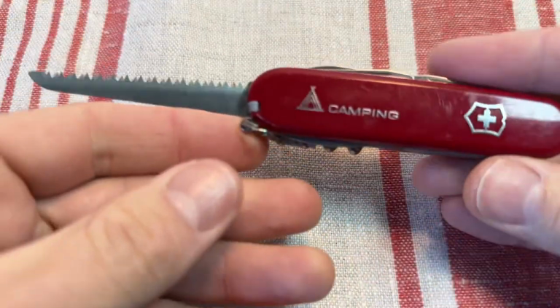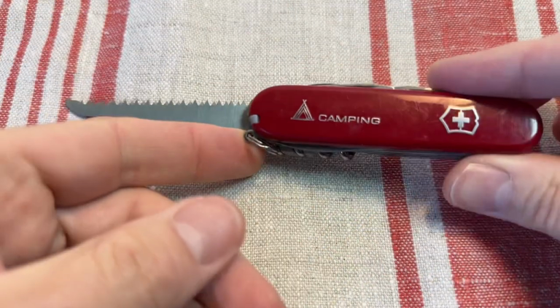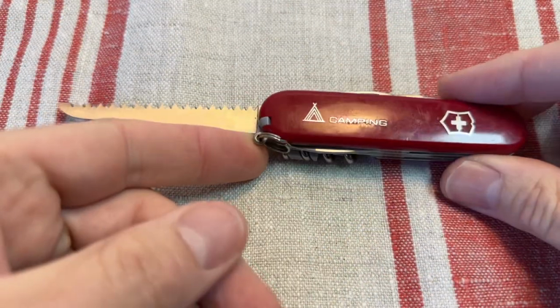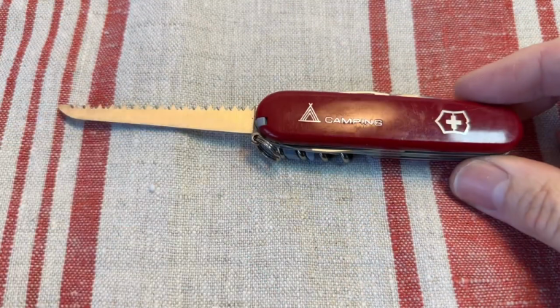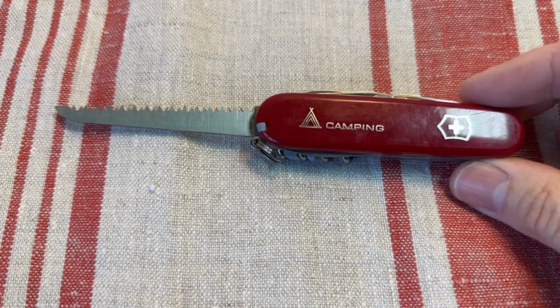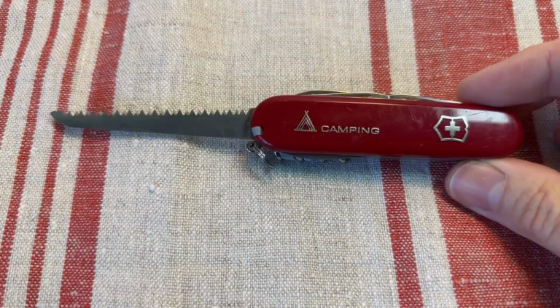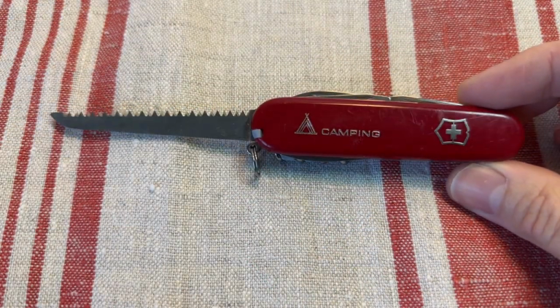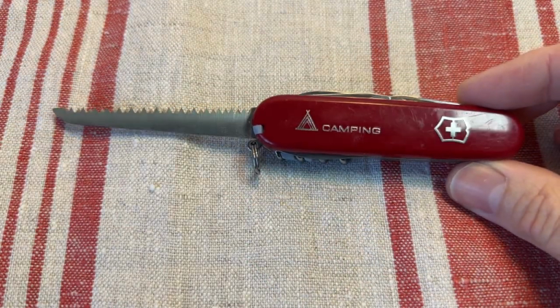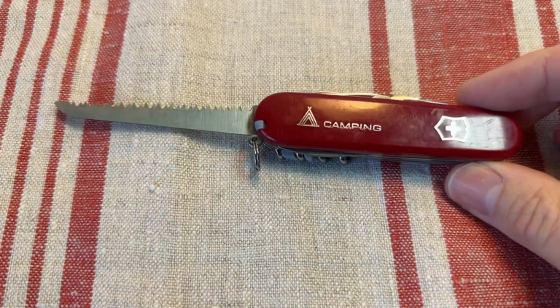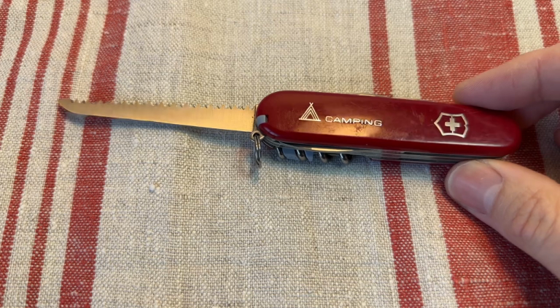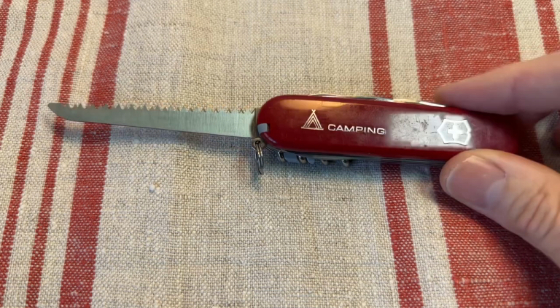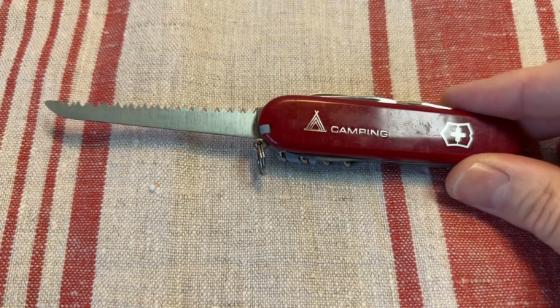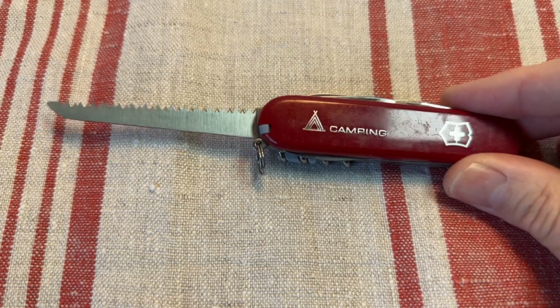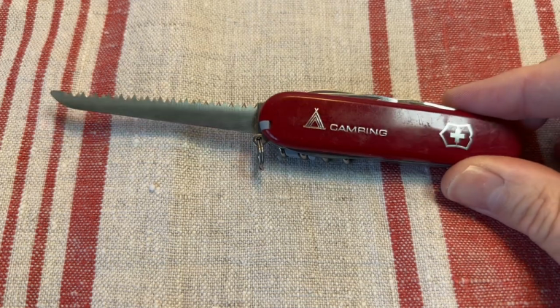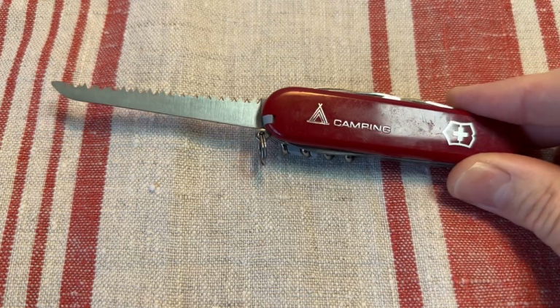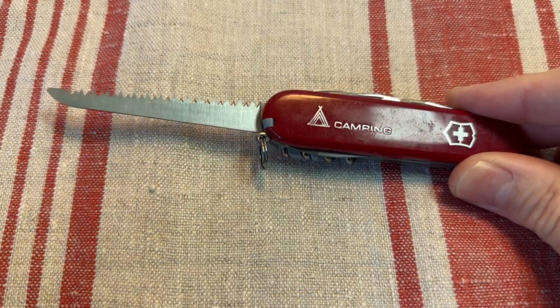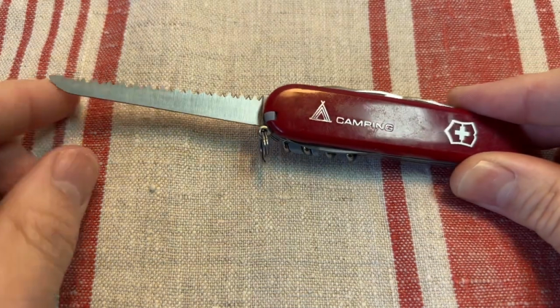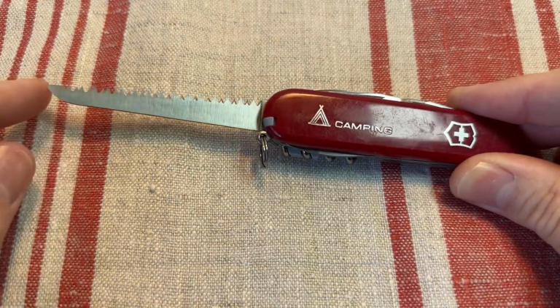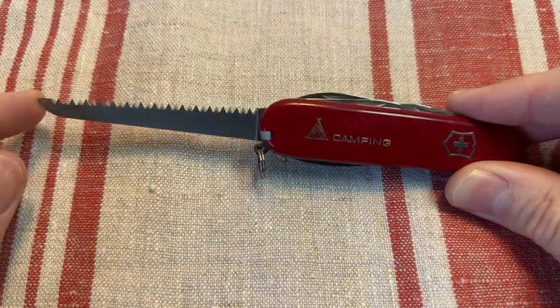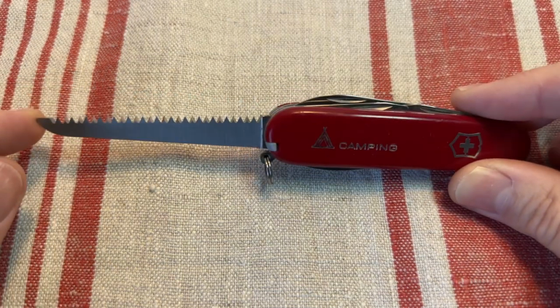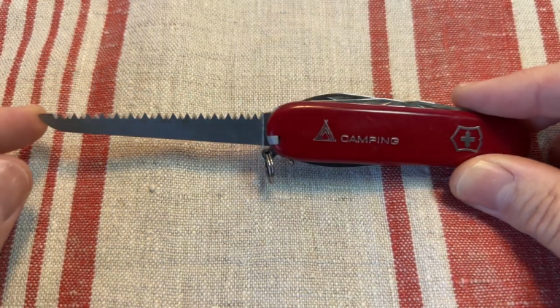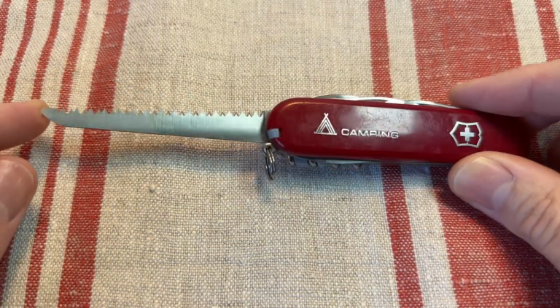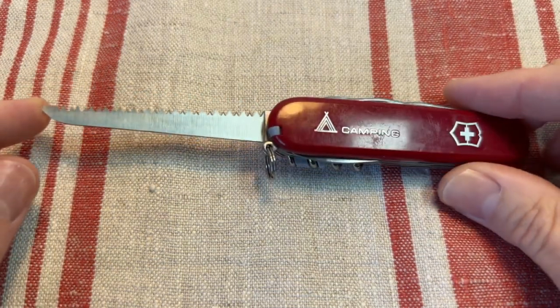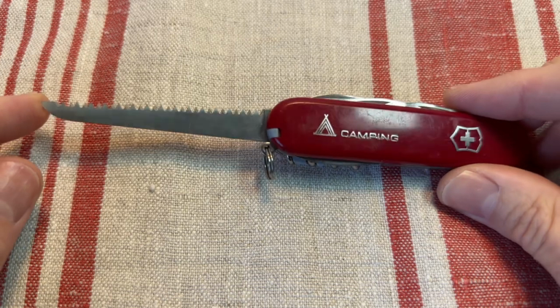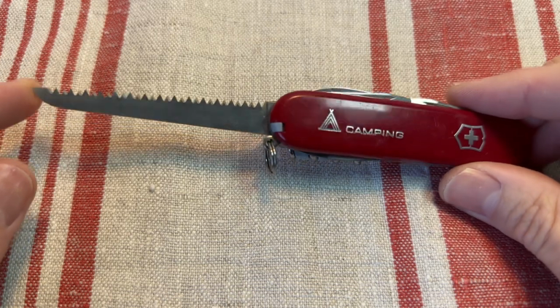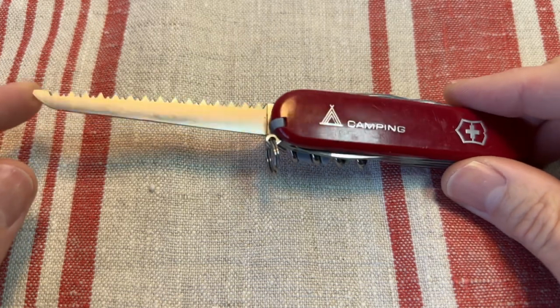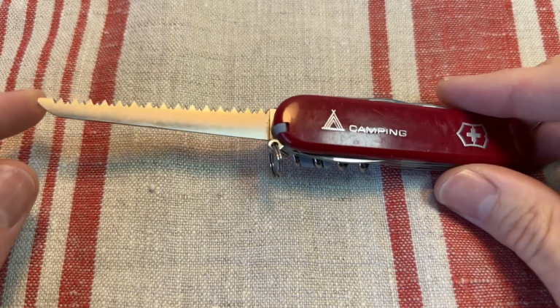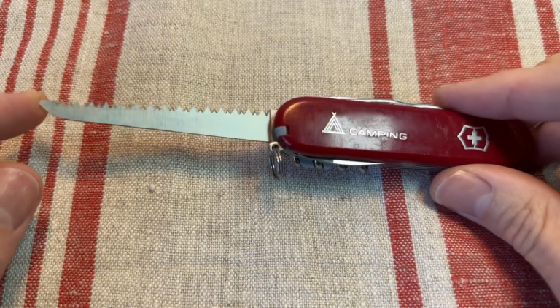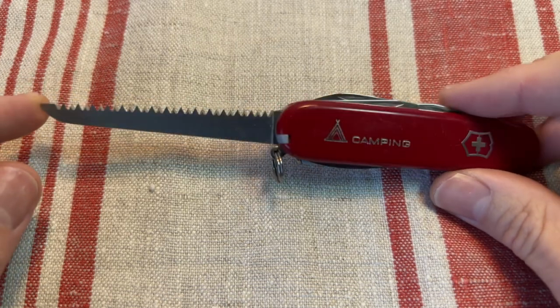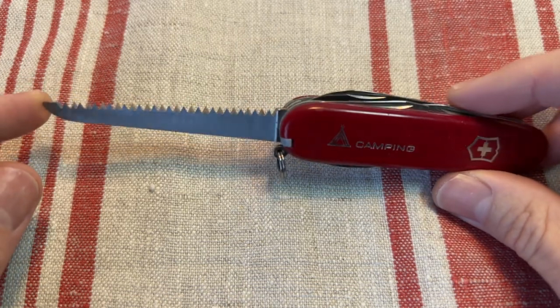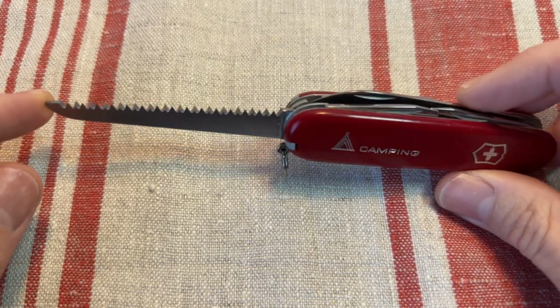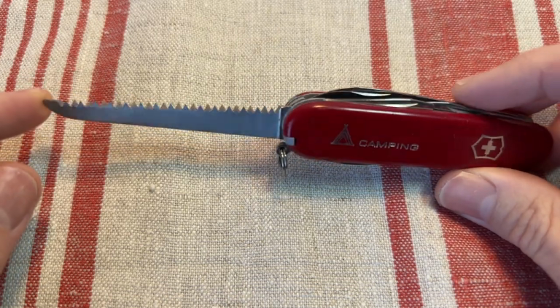It's your basic Spartan — the classic Victorinox Spartan. But then with it being a Camper, you get the addition of the really excellent, for its size, Victorinox wood saw.